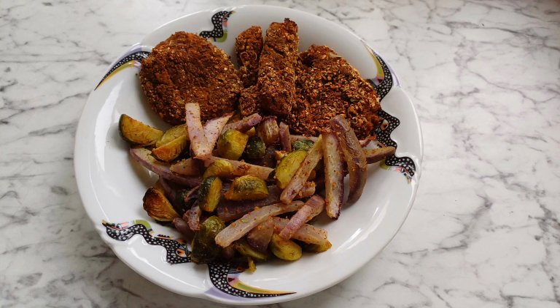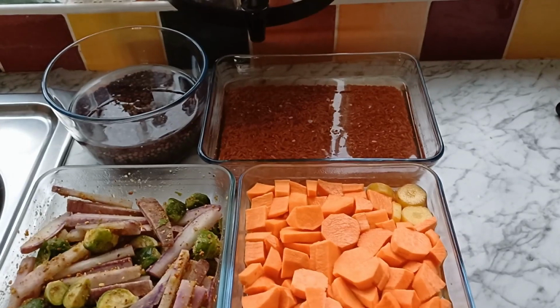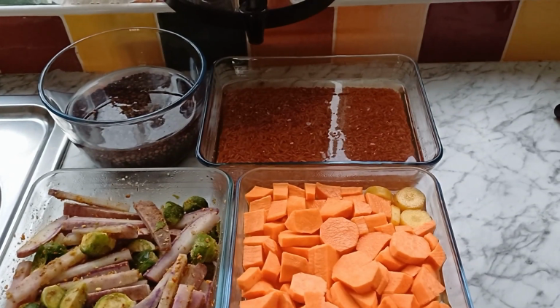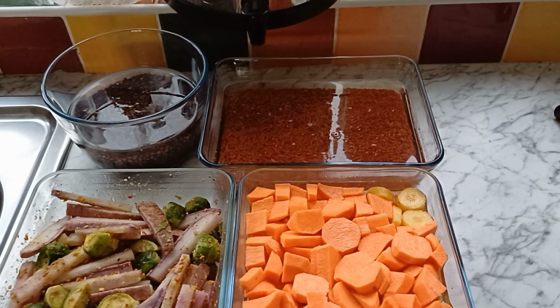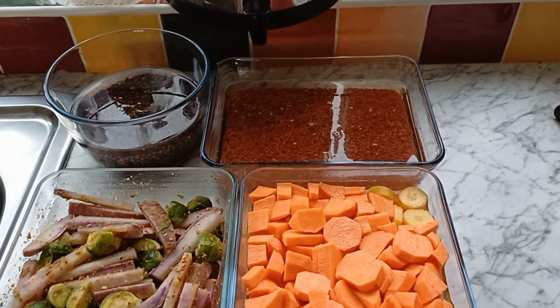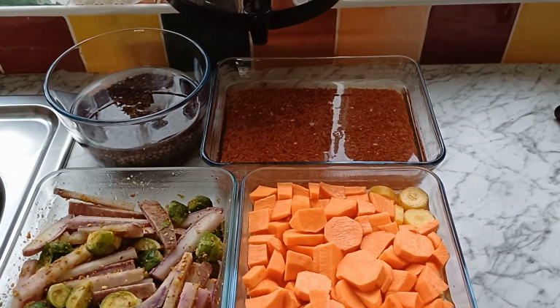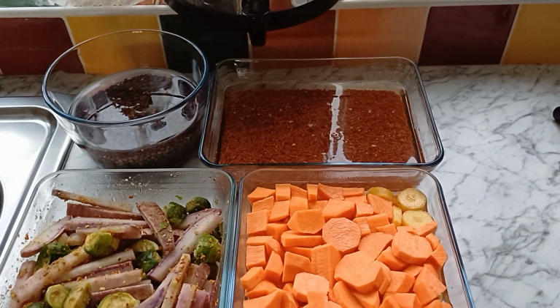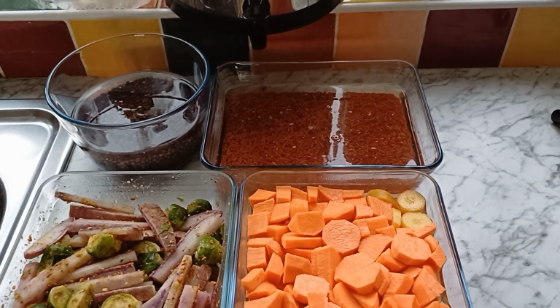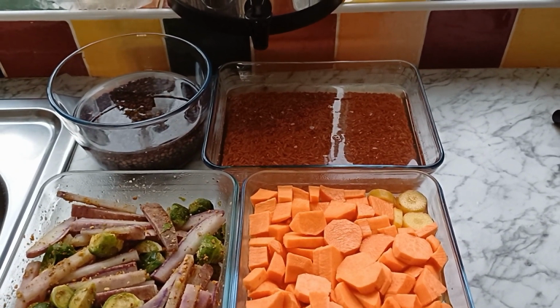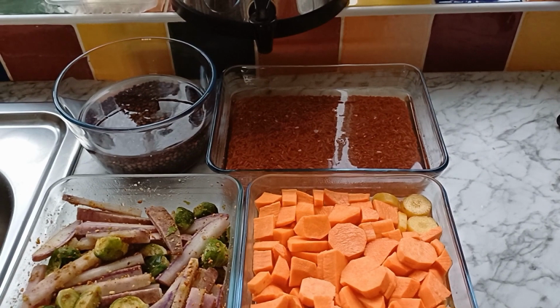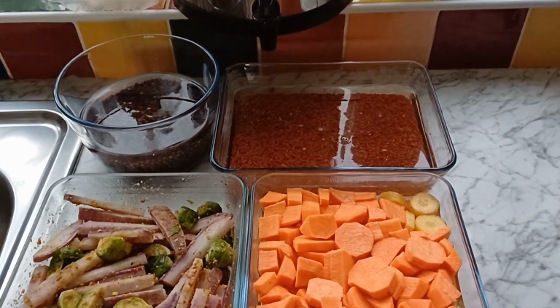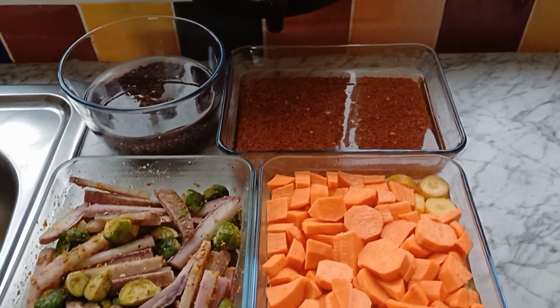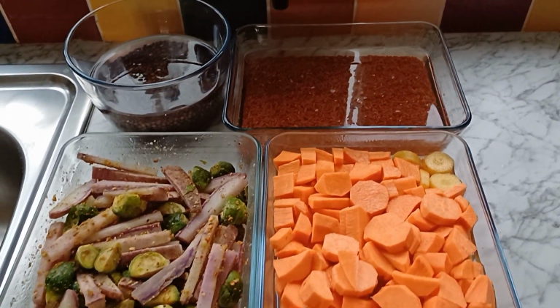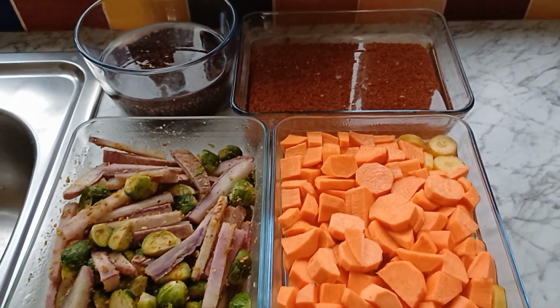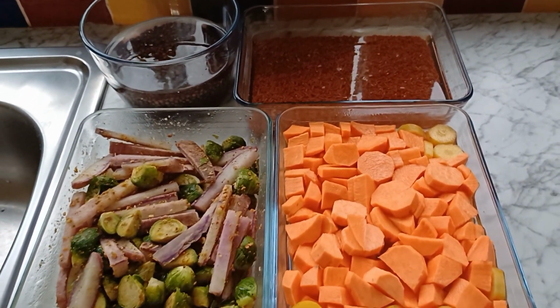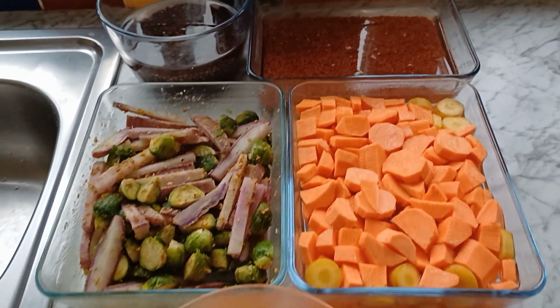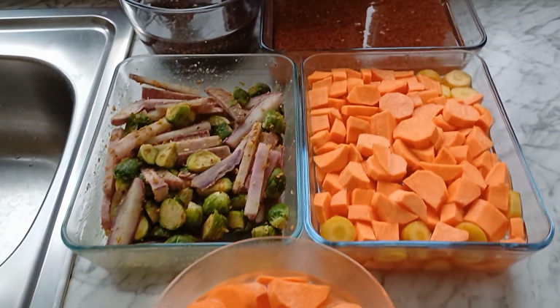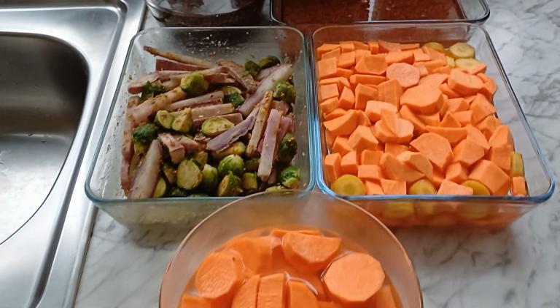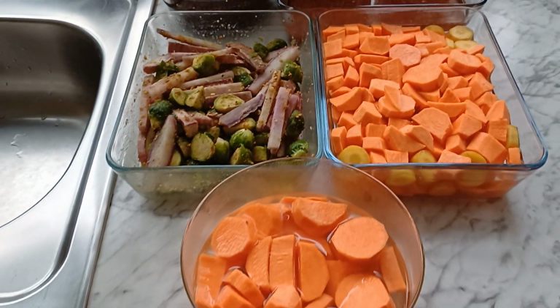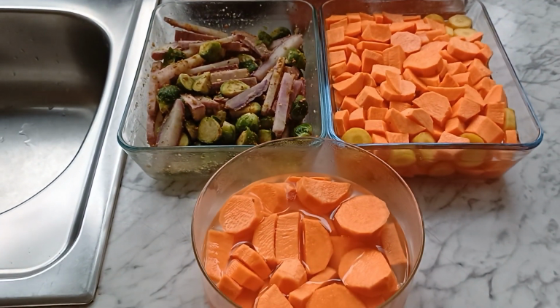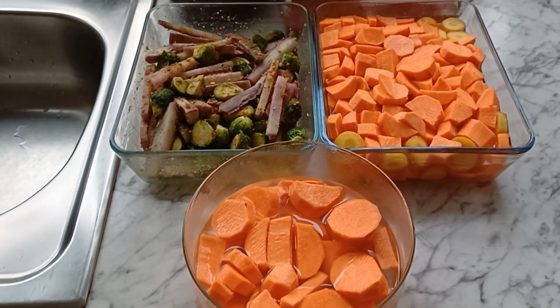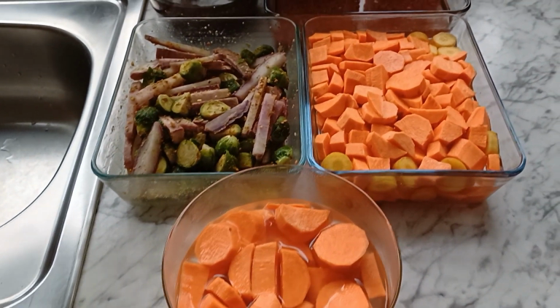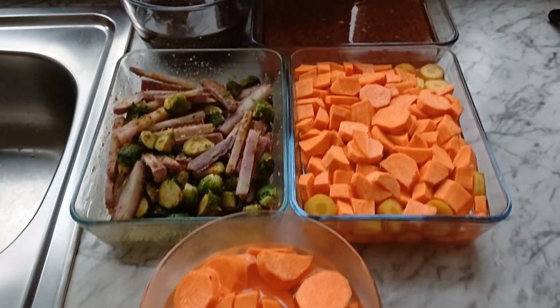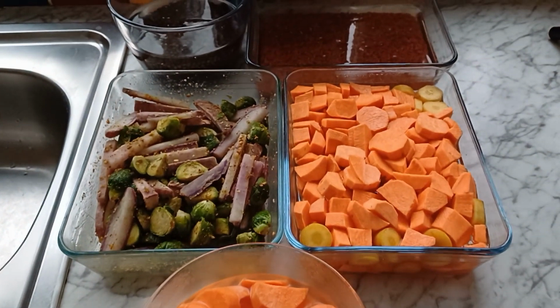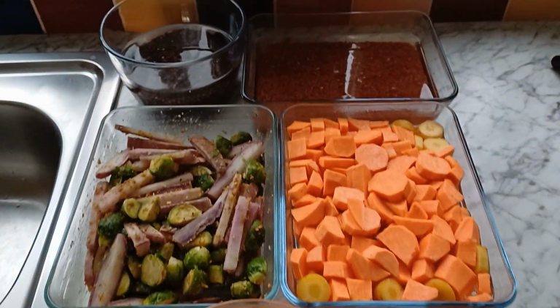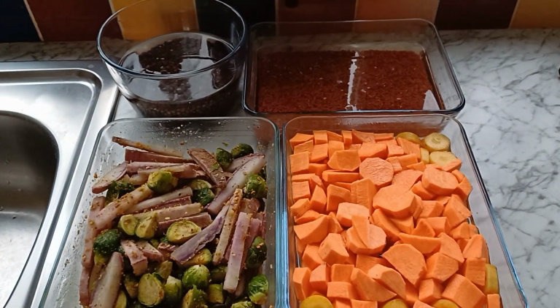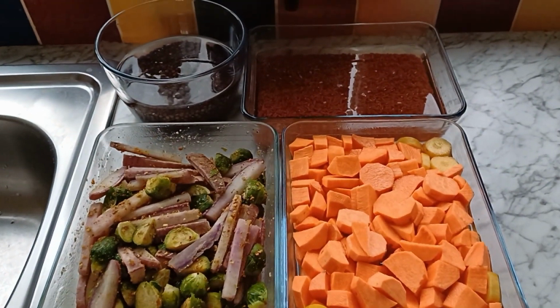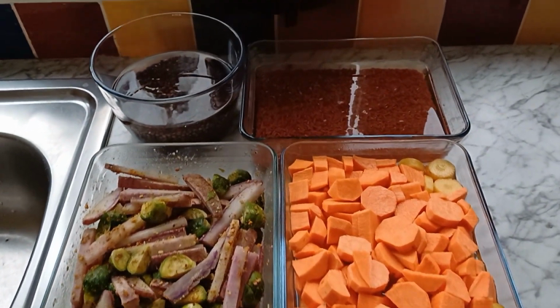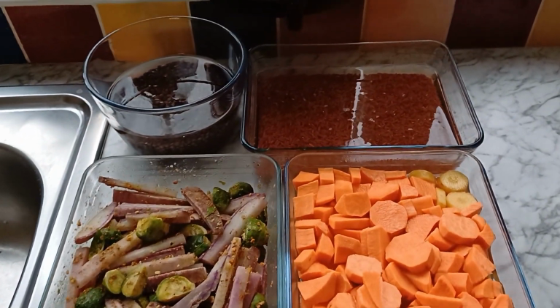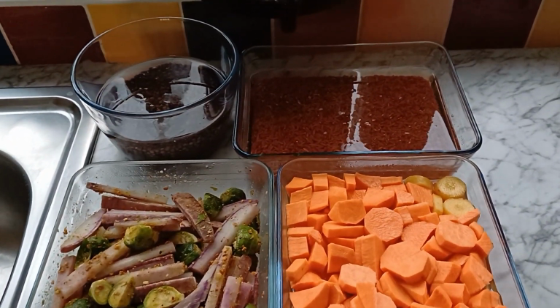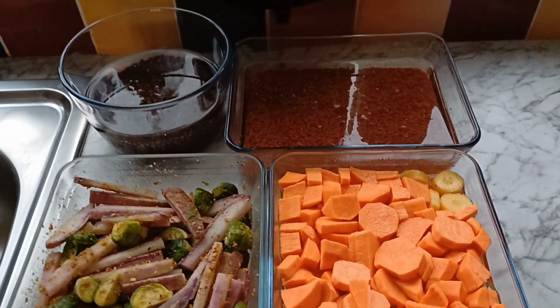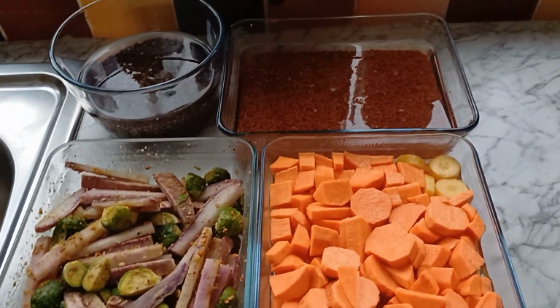Hey Luz. Yeah? What are we having for lunch today? Well, it will be something proper vegetarian. What's that? Well...